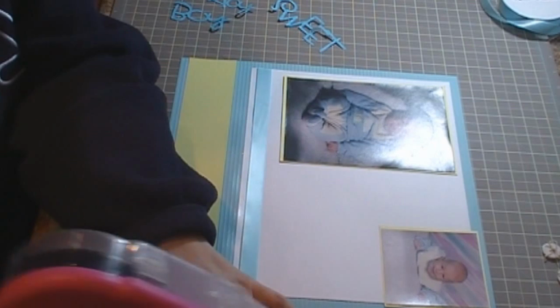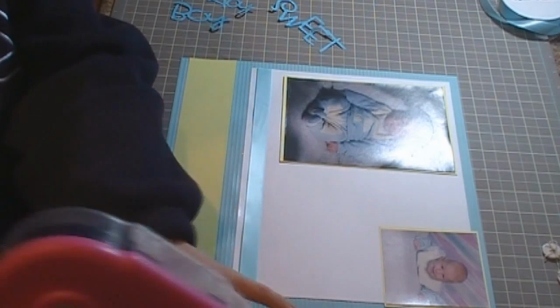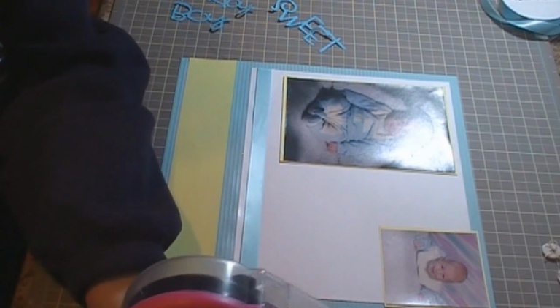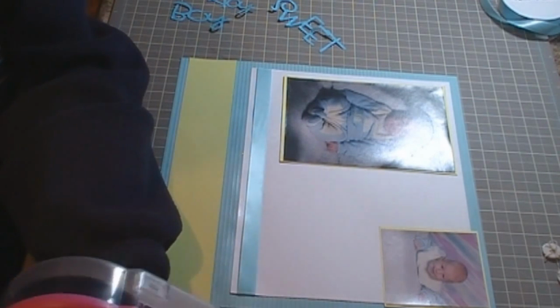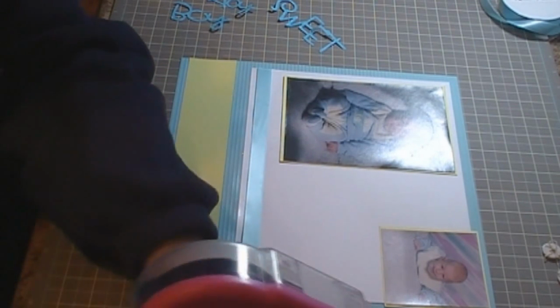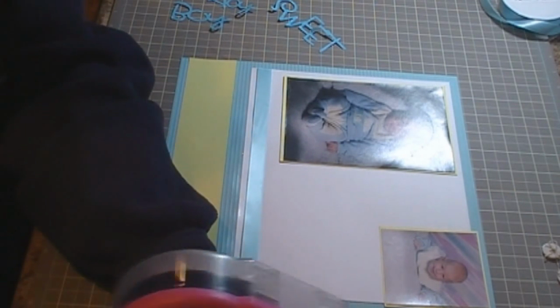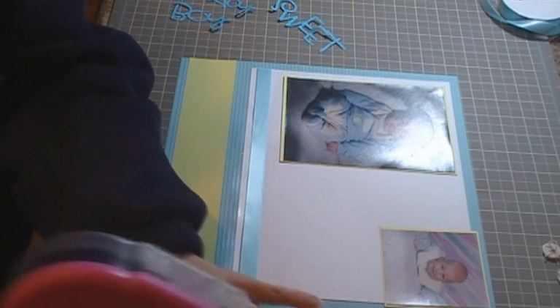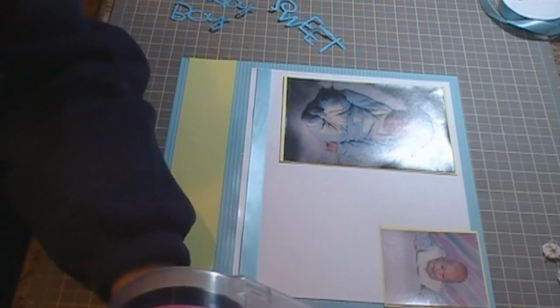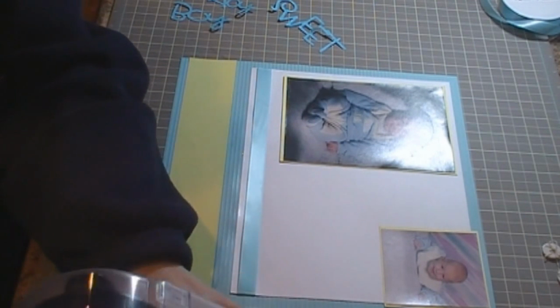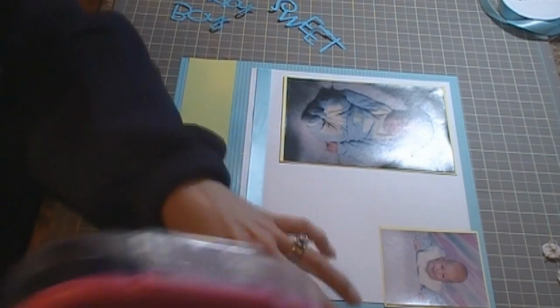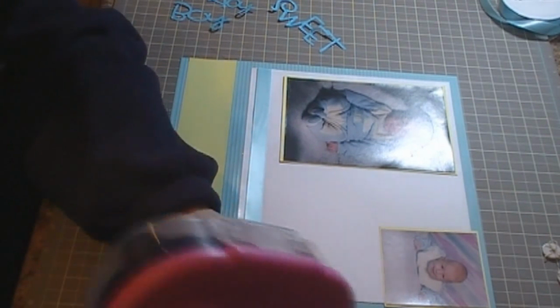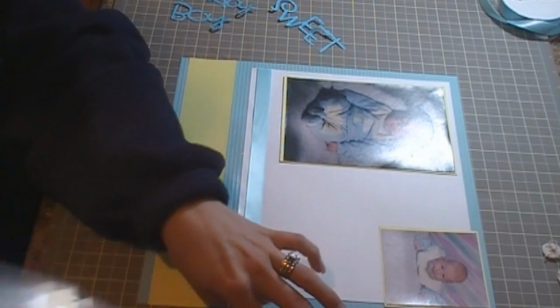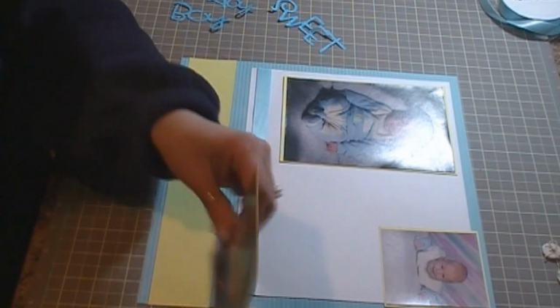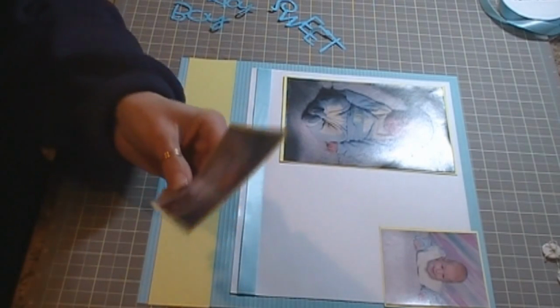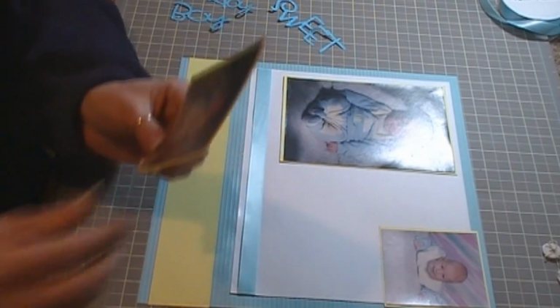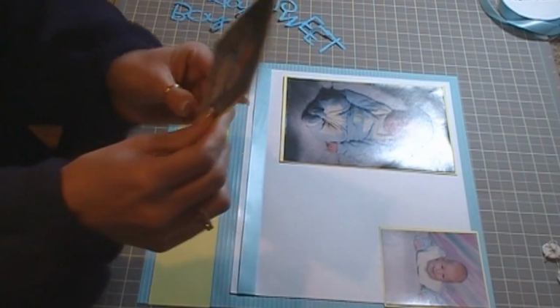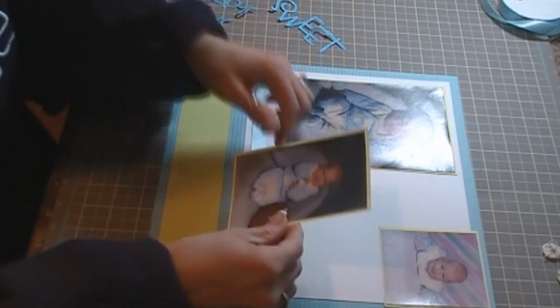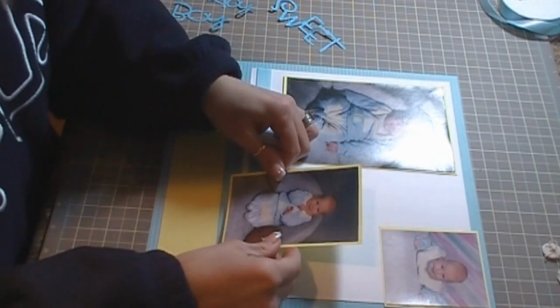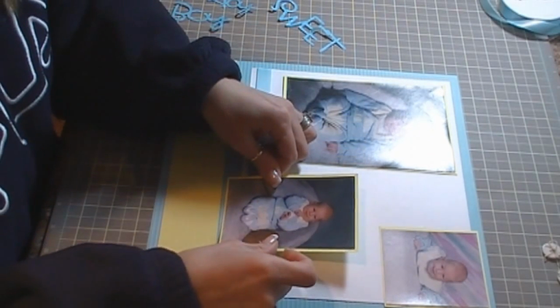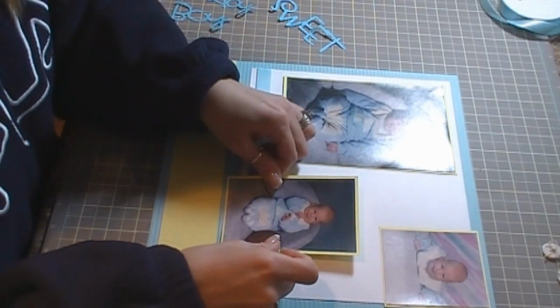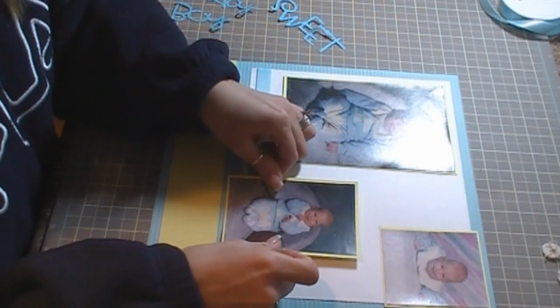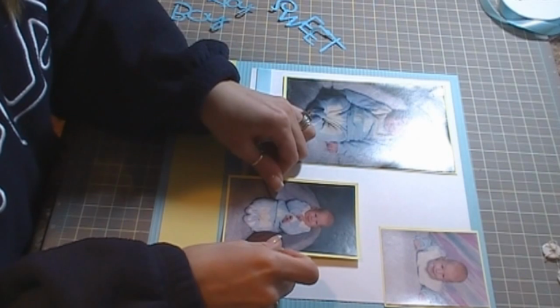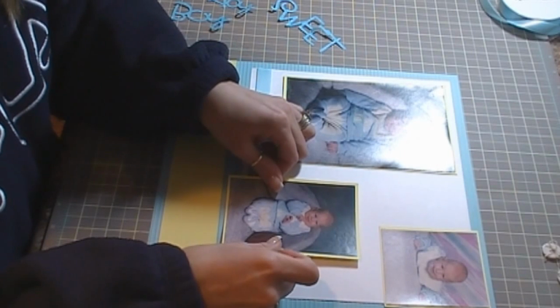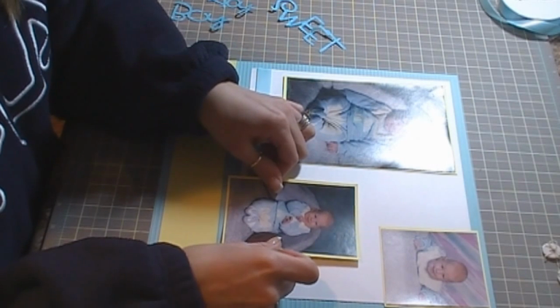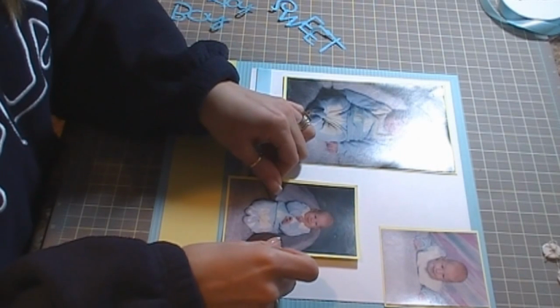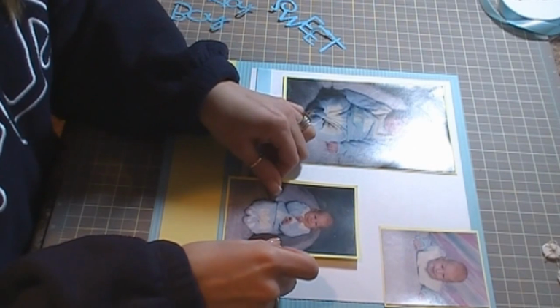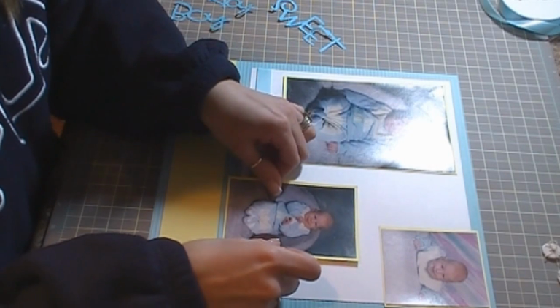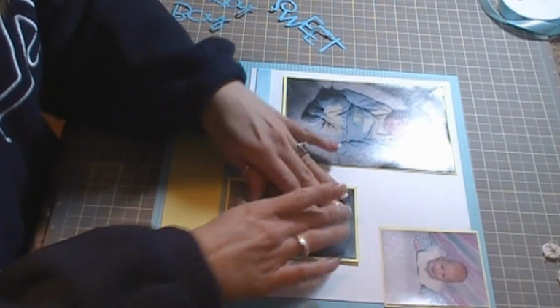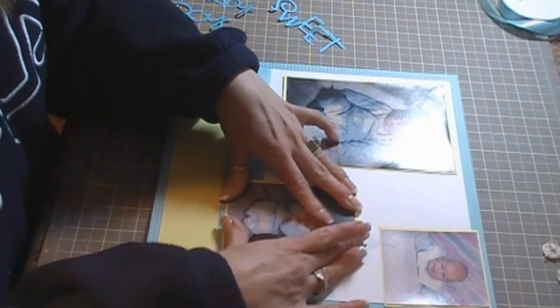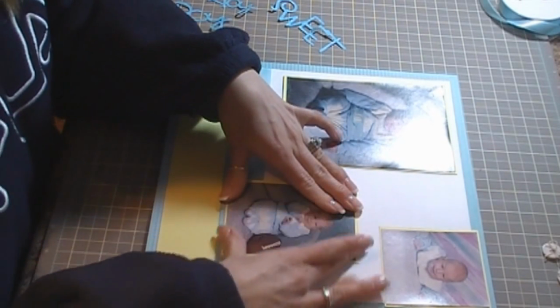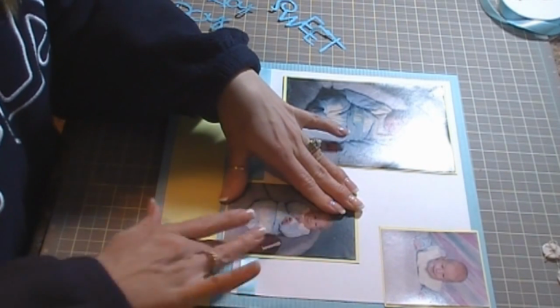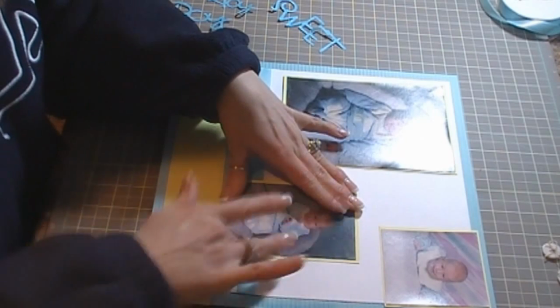As you know, when you get your pictures developed and when you go and have your kids' pictures taken, I just cut the white part off because I didn't want that on my layout.